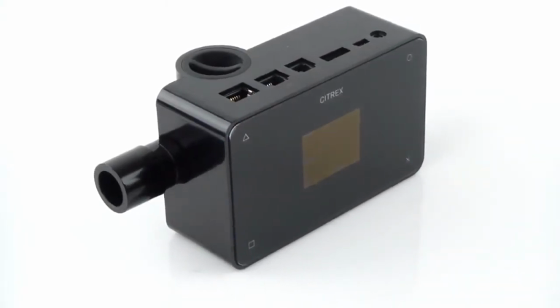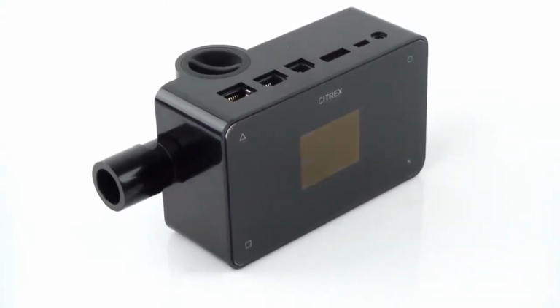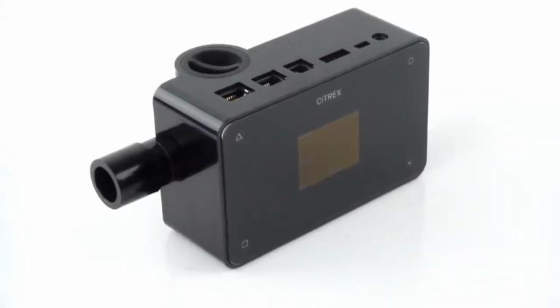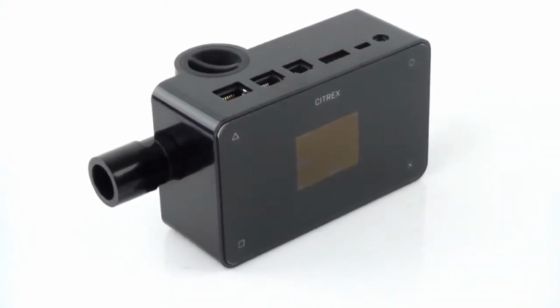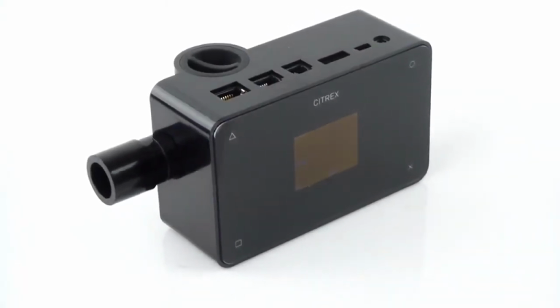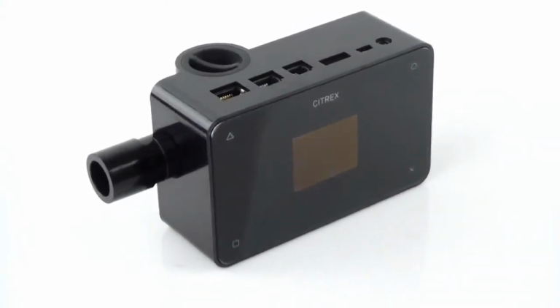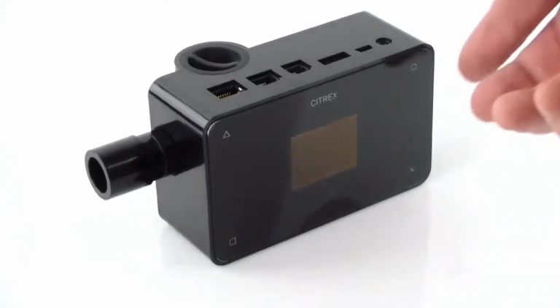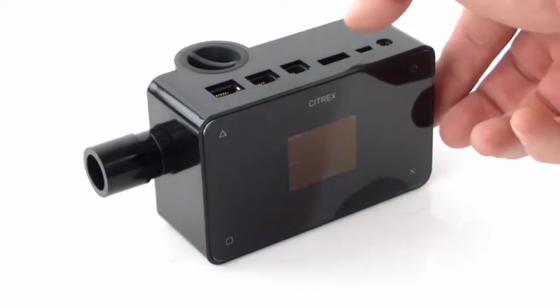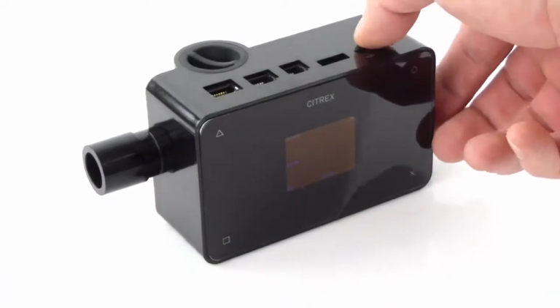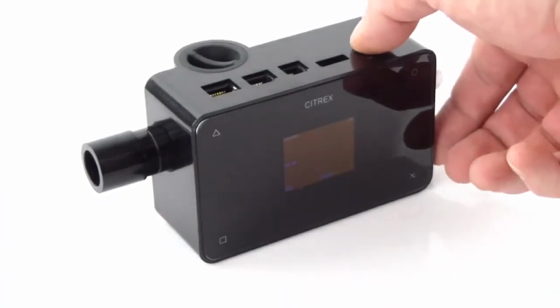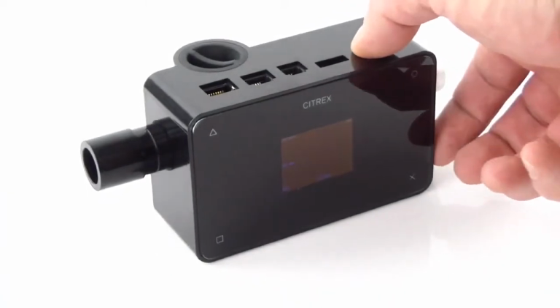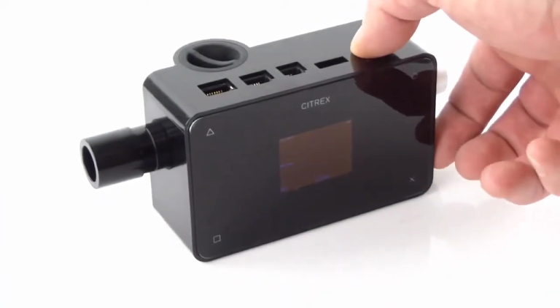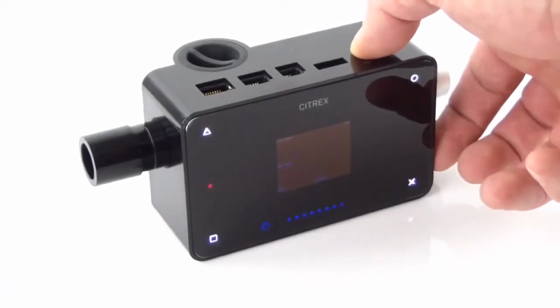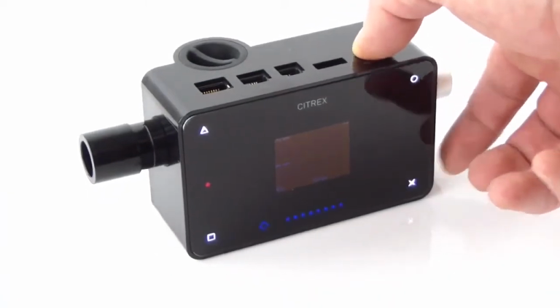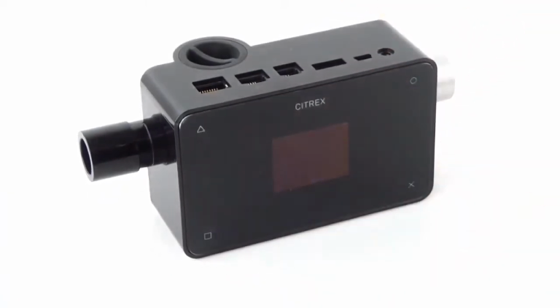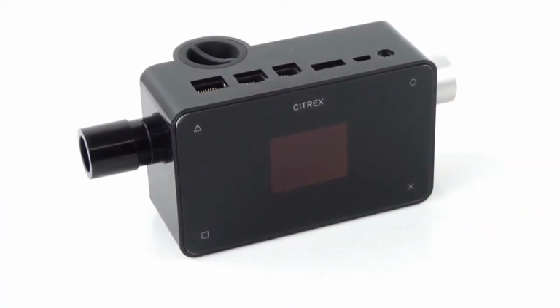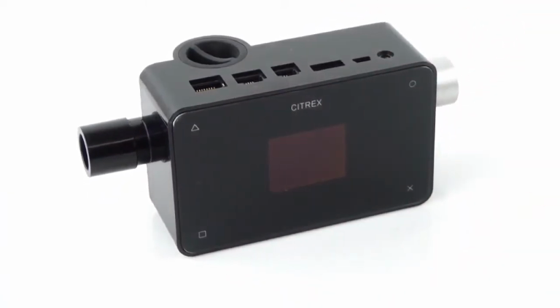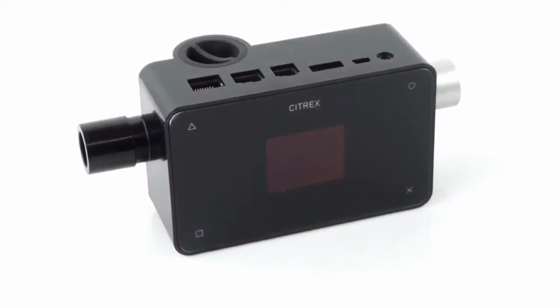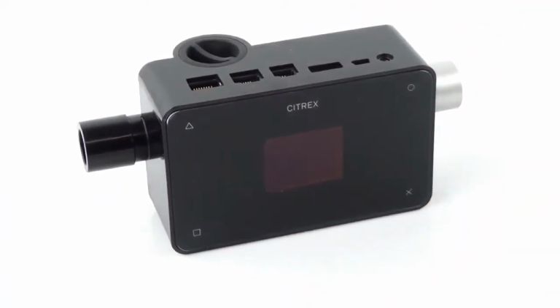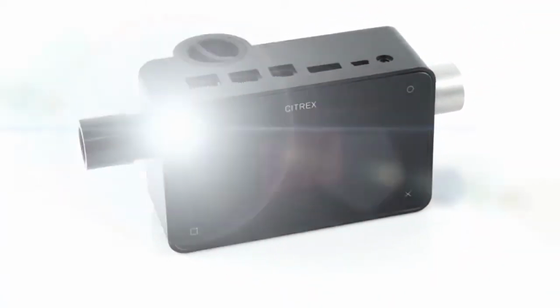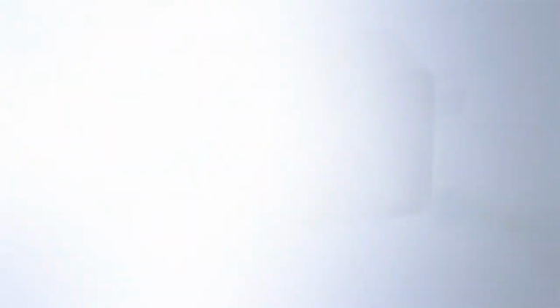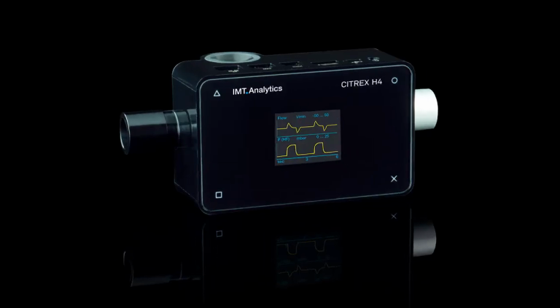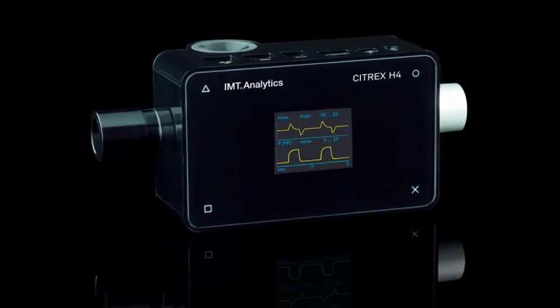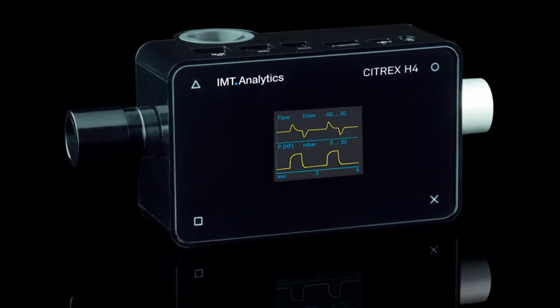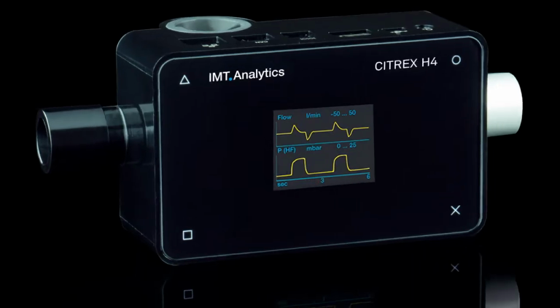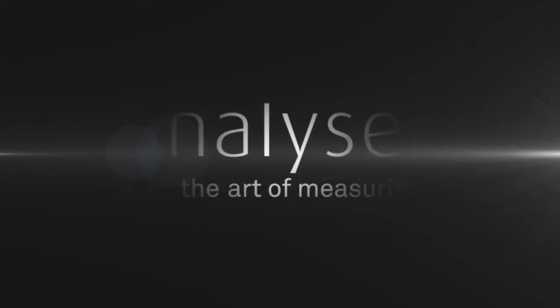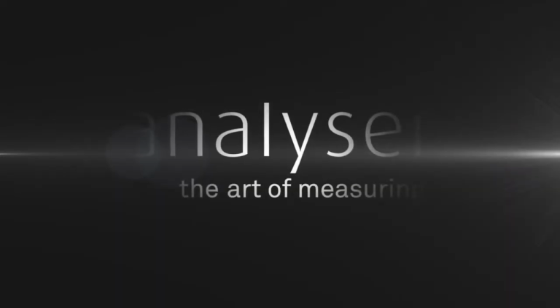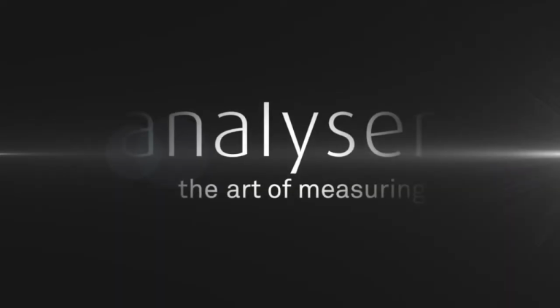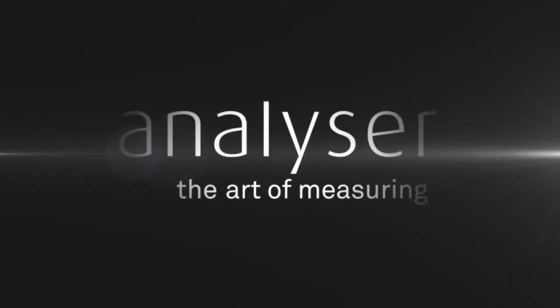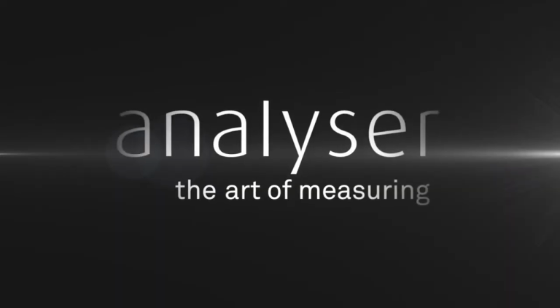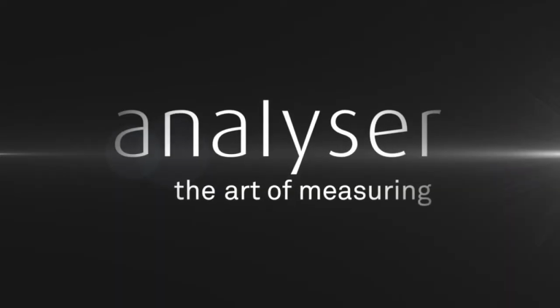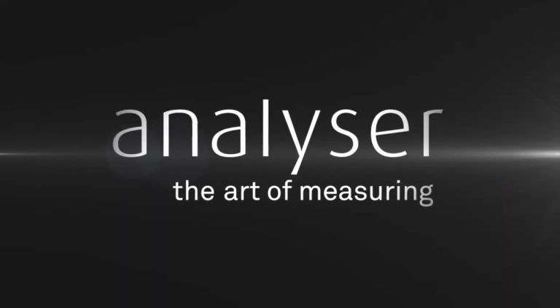Citrex H4. The most advanced, portable ventilator tester. Simple to operate, compact in its size and reliable. Simple to operate.